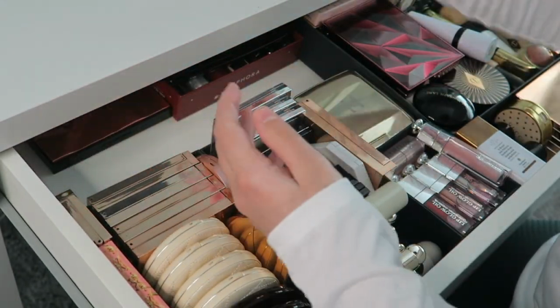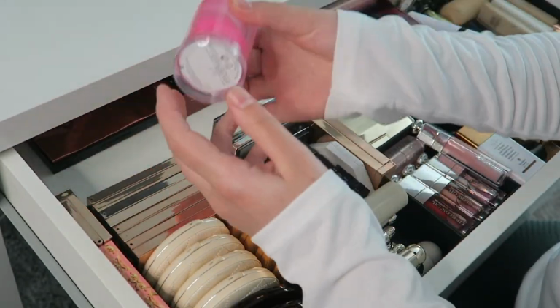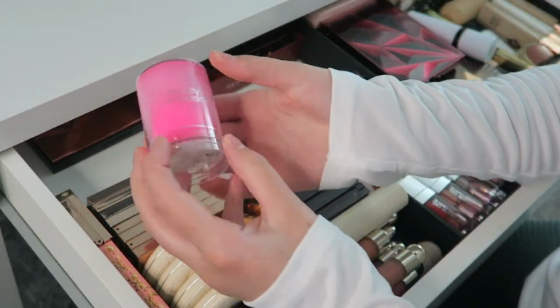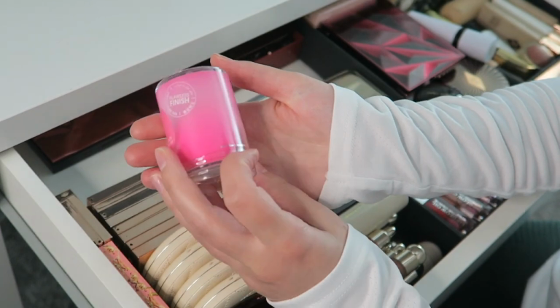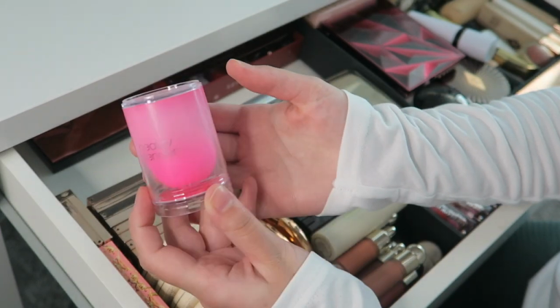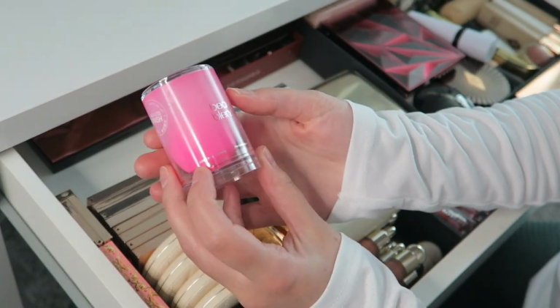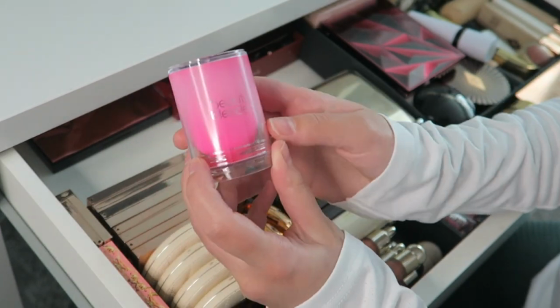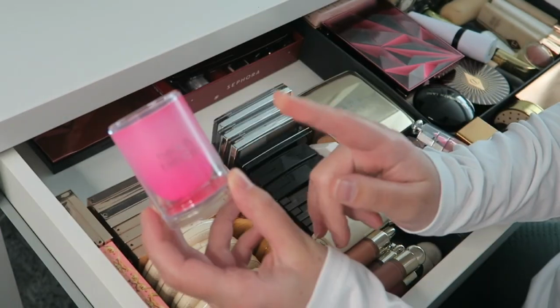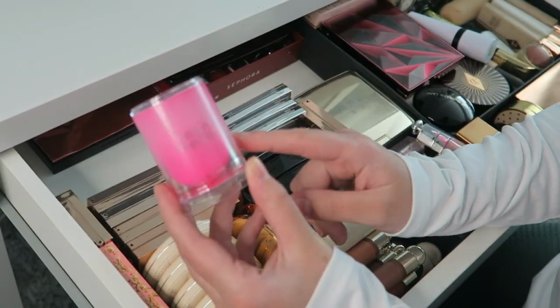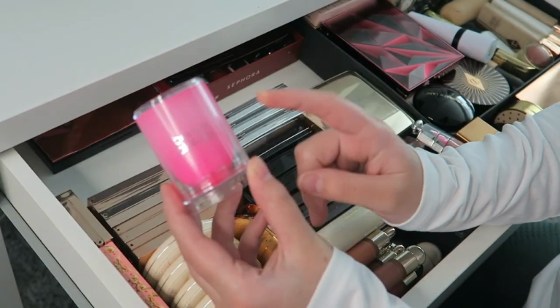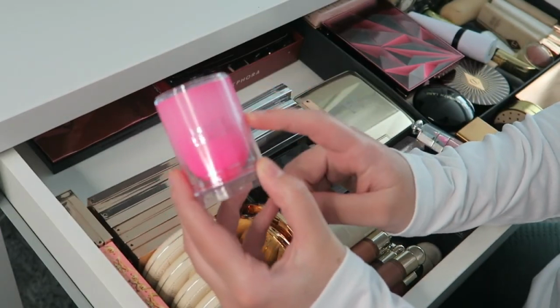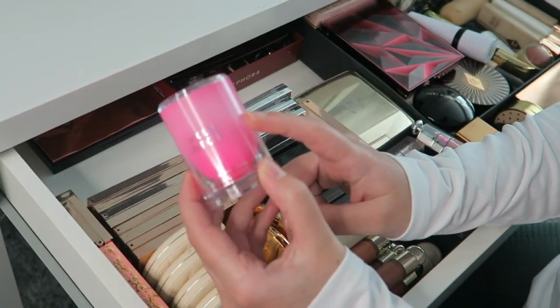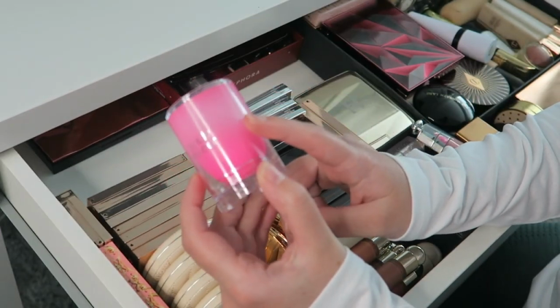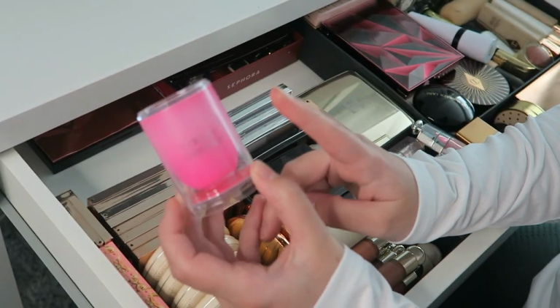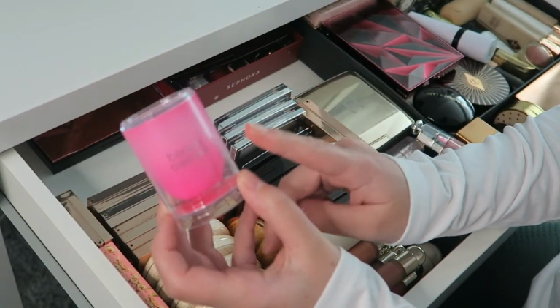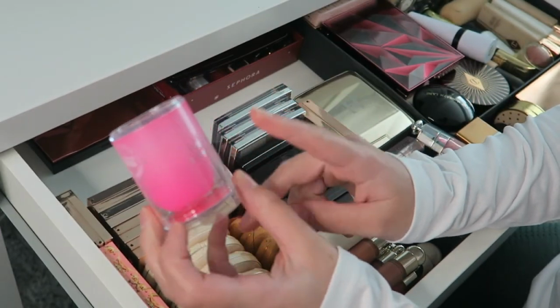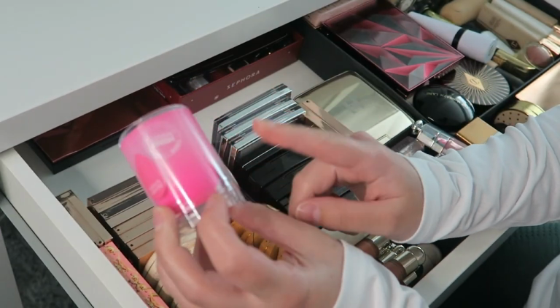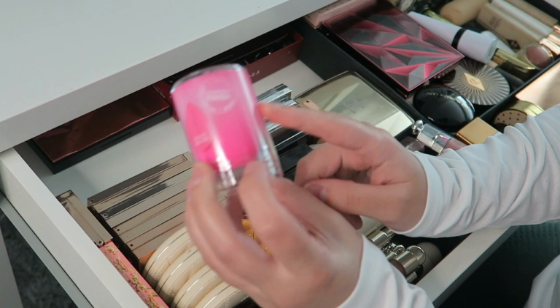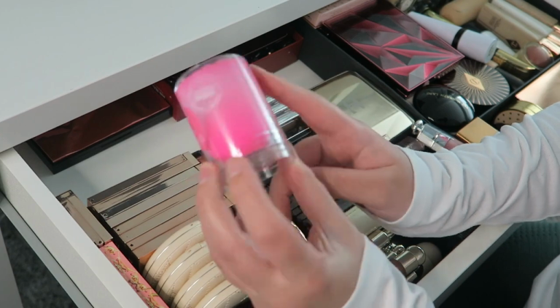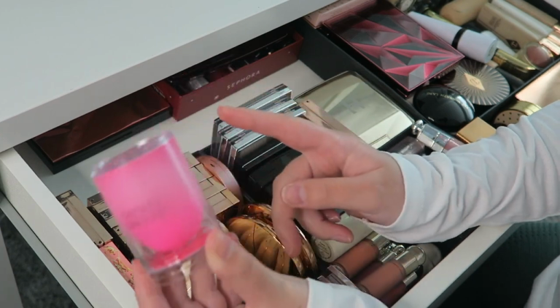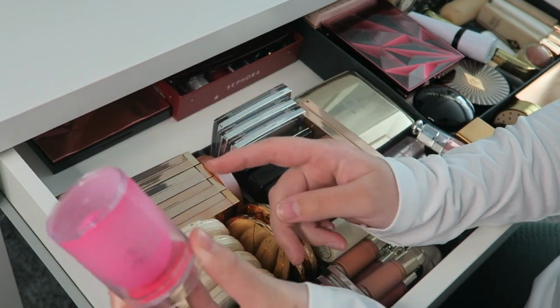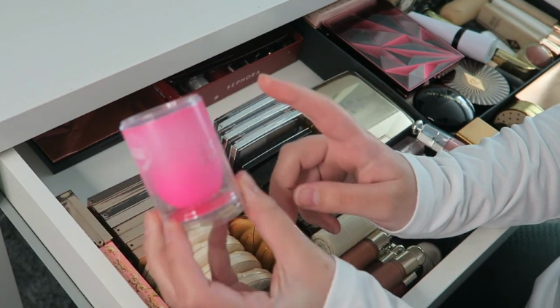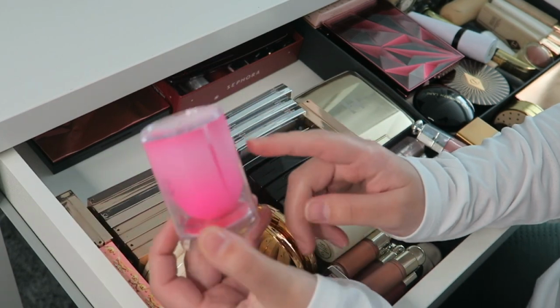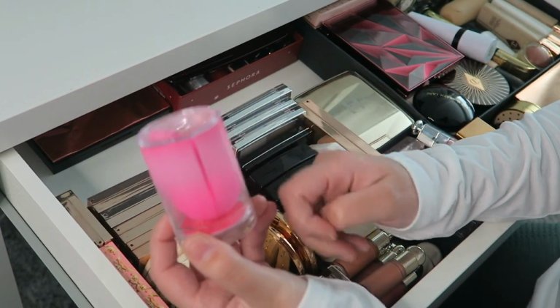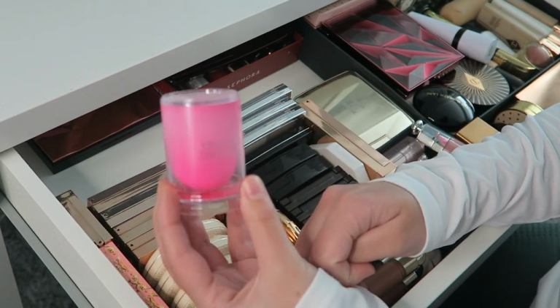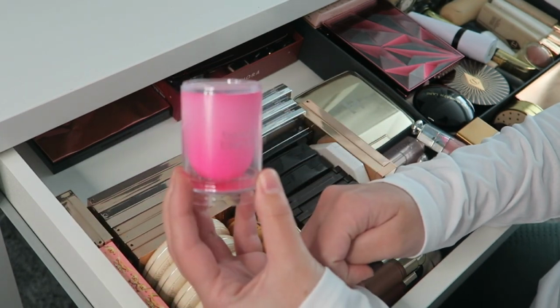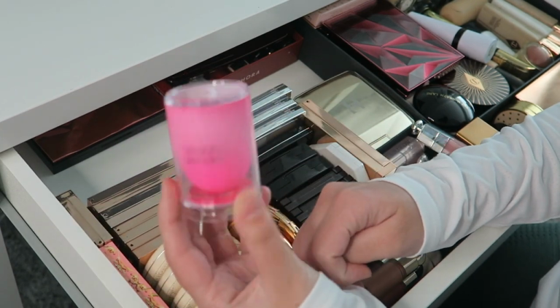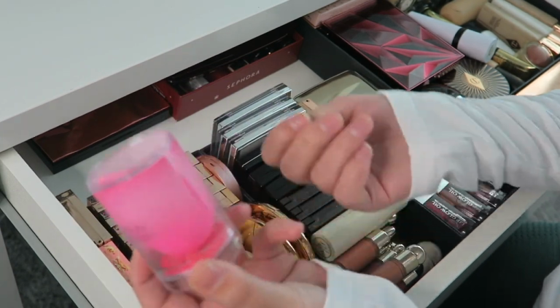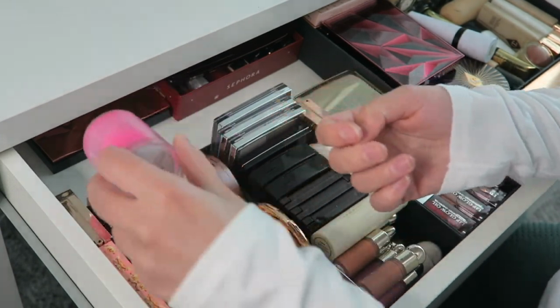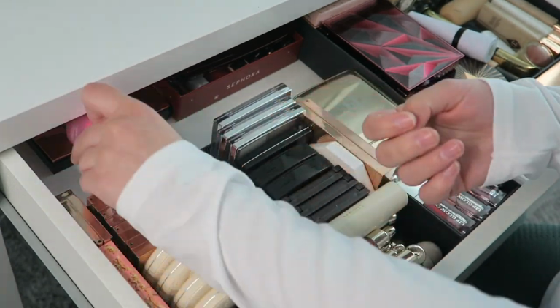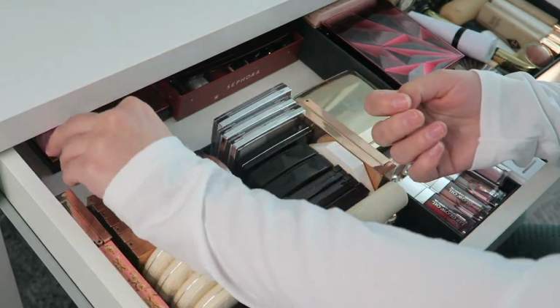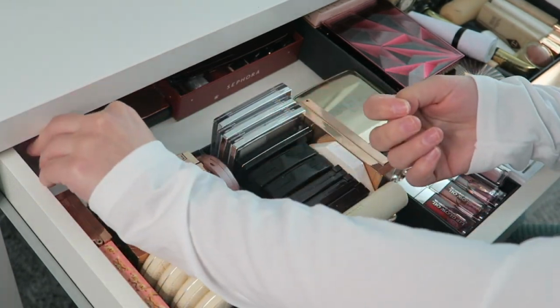Then in the back I also just keep an extra beauty blender. I actually like the Real Techniques sponges way better so I'm not really using it — not sure if I'm going to keep it or give it away to someone.